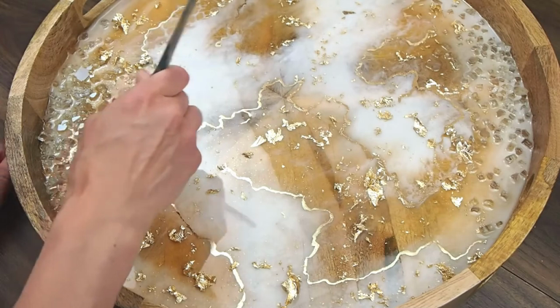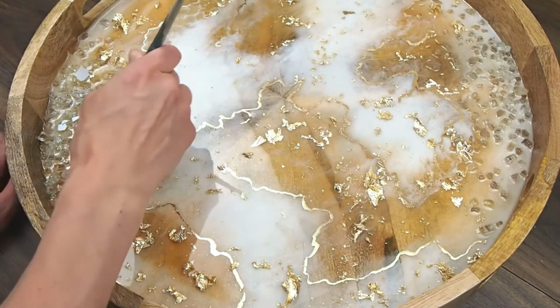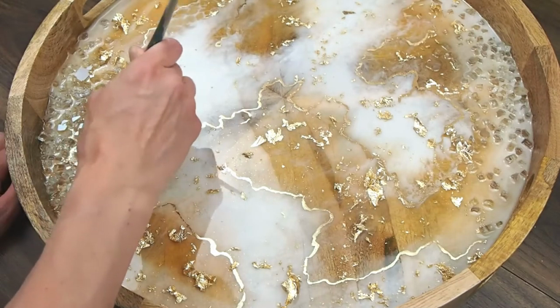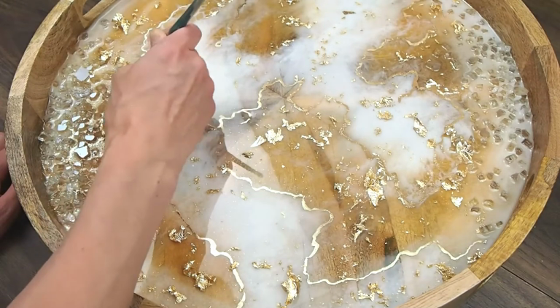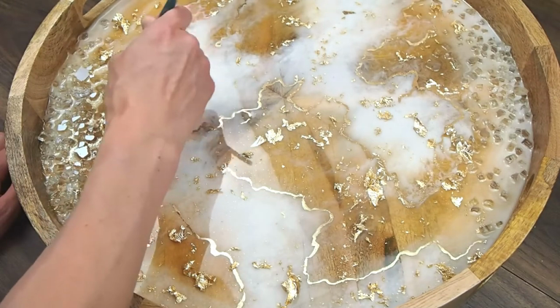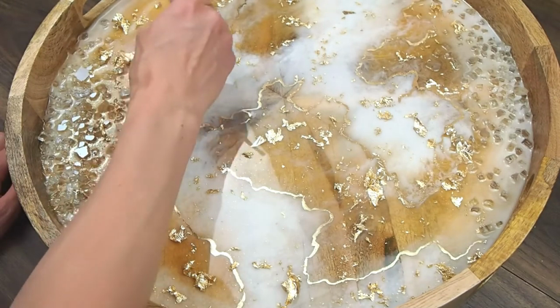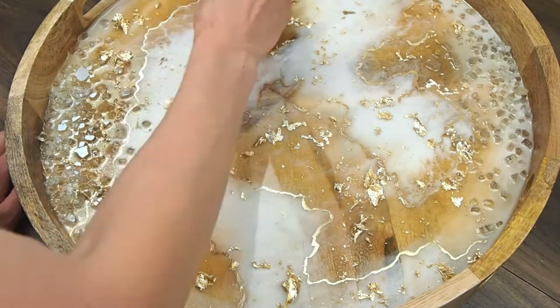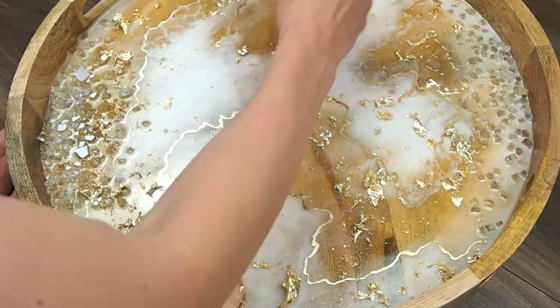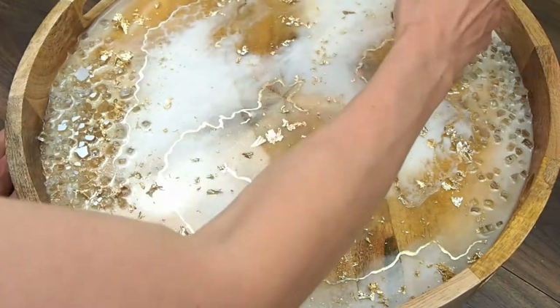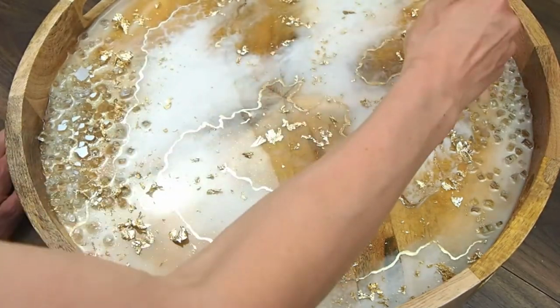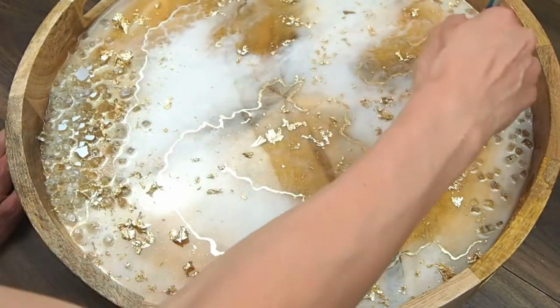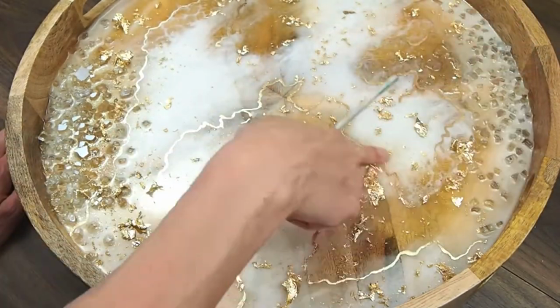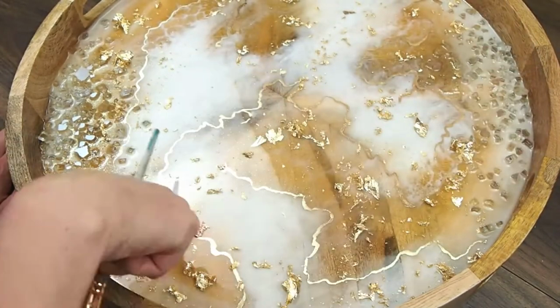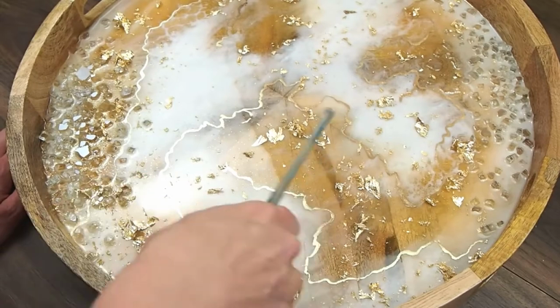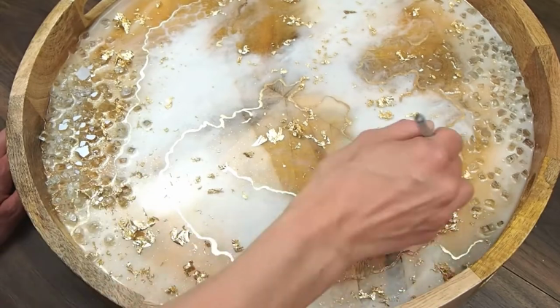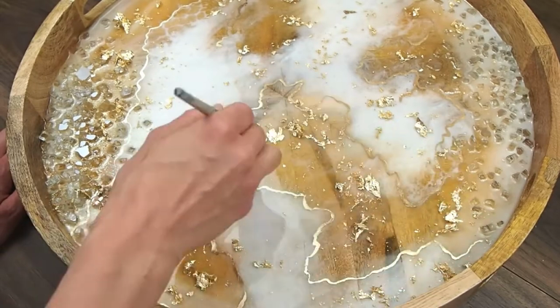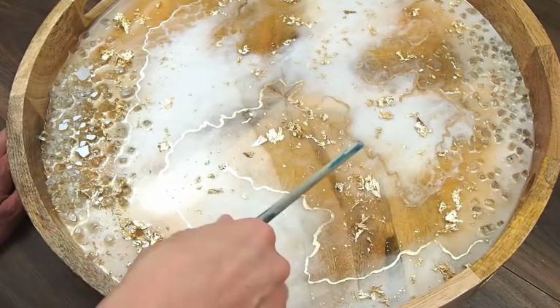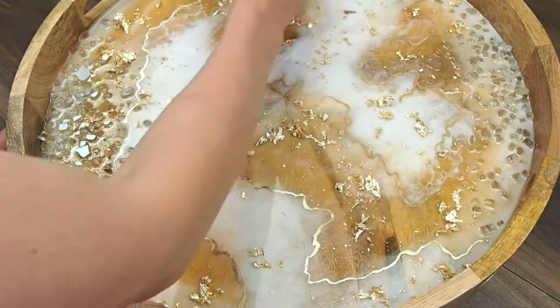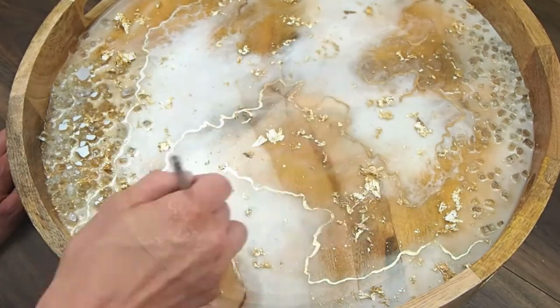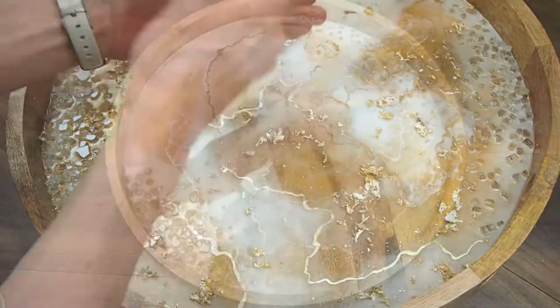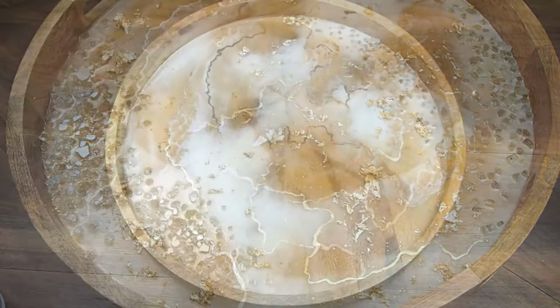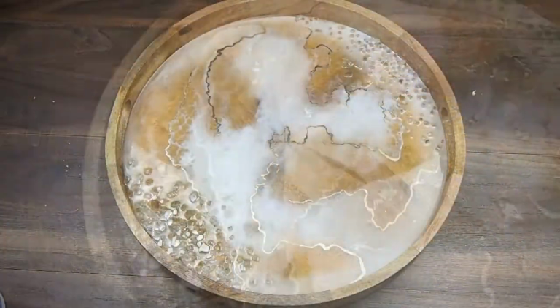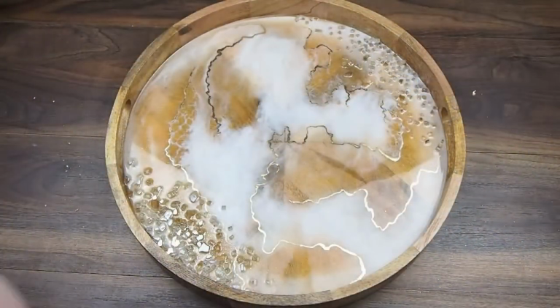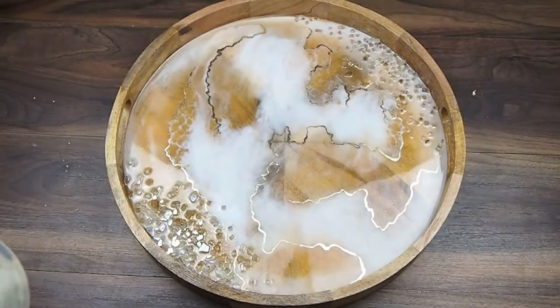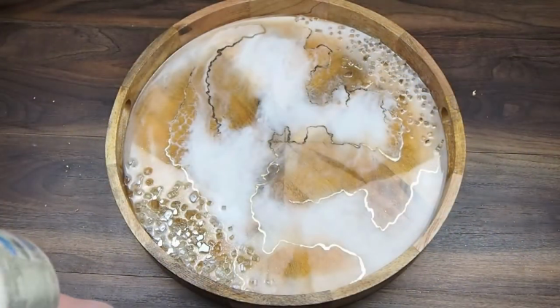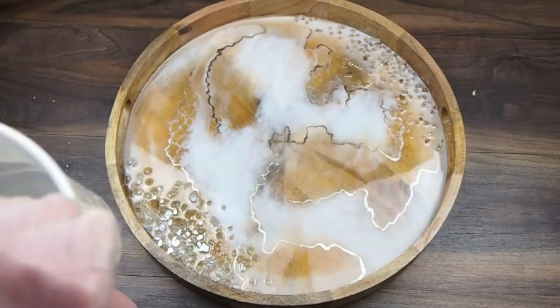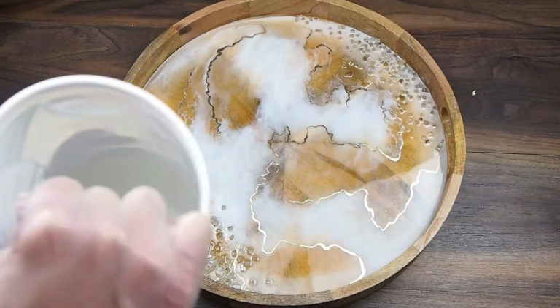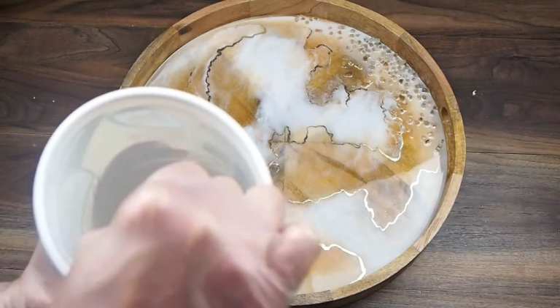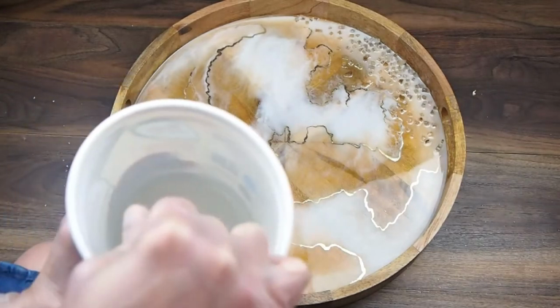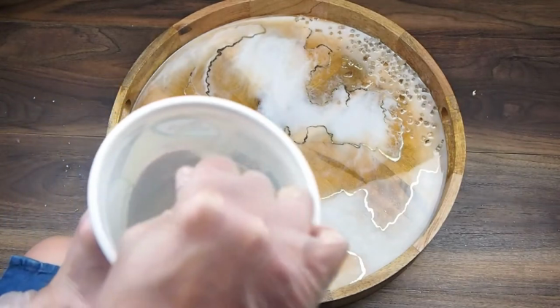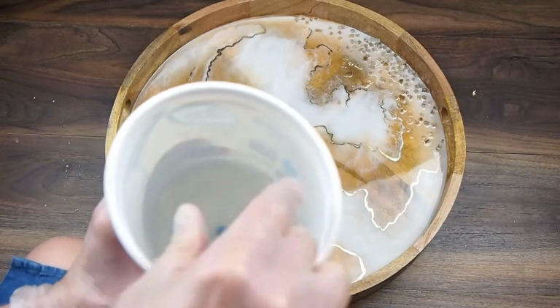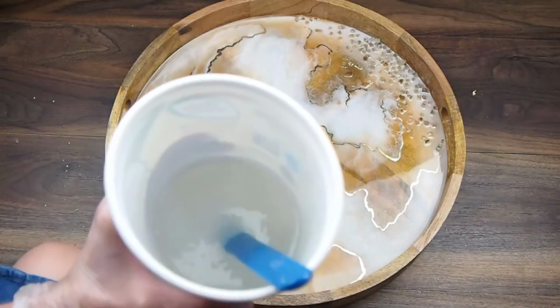I'm using the brush to brush away the excess gold leaf, and then I go in with the vacuum cleaner as well to get all the little pieces. And now this is ready for the final top coat of clear resin.